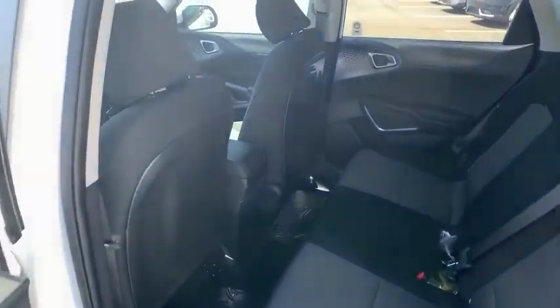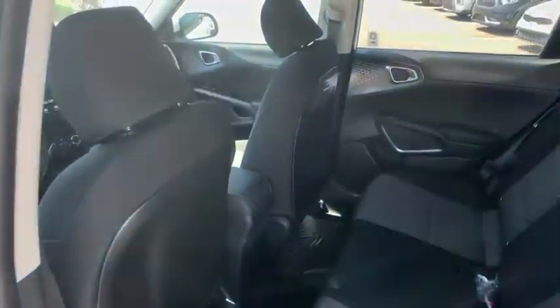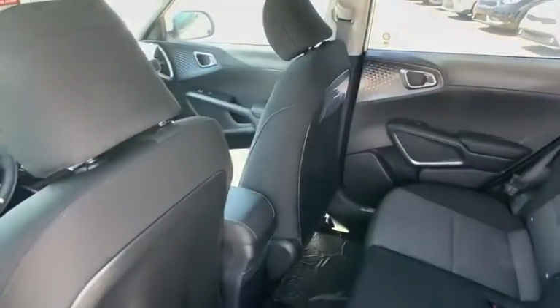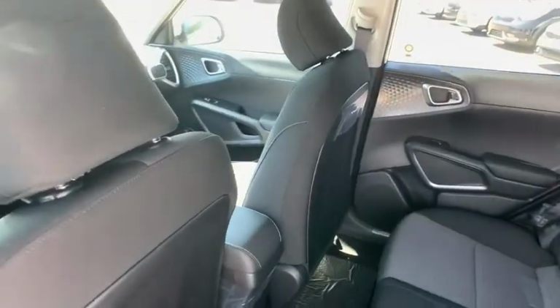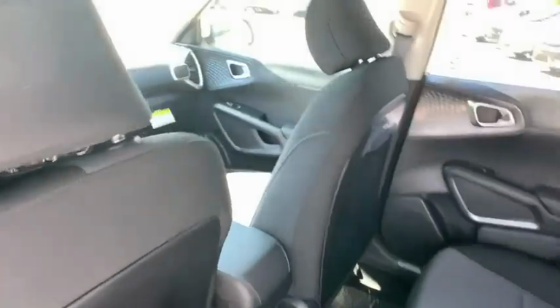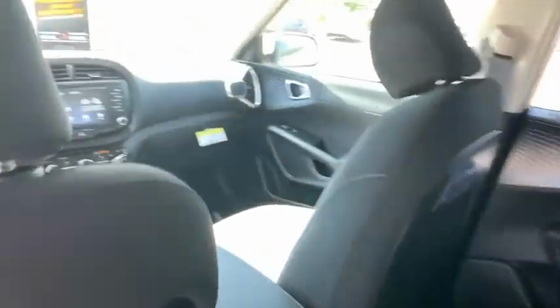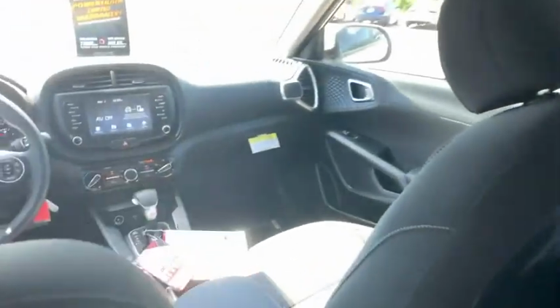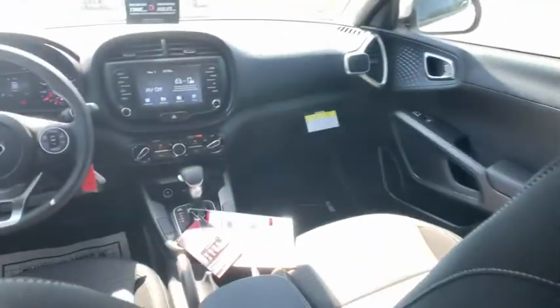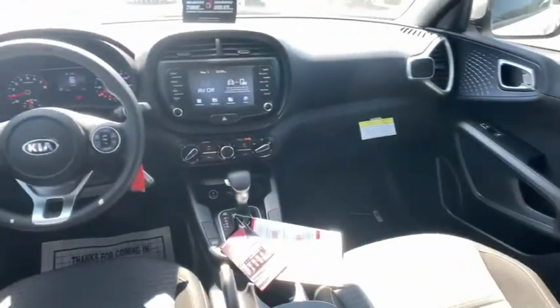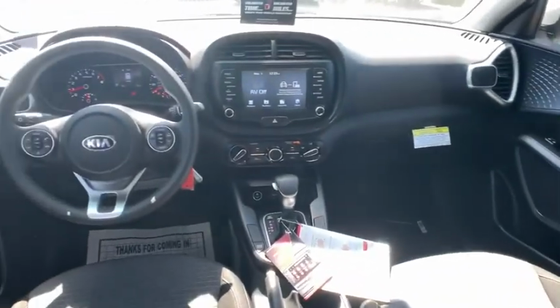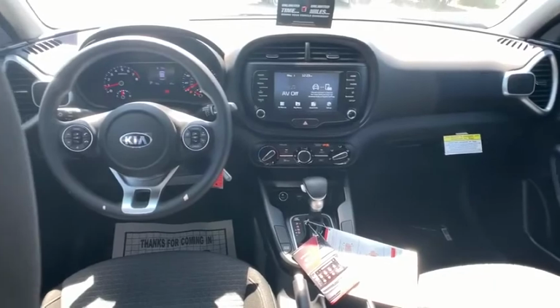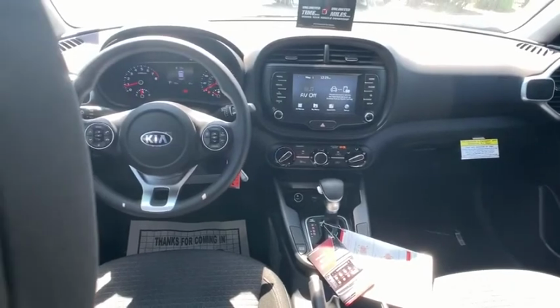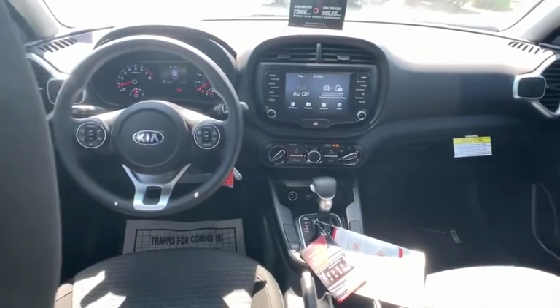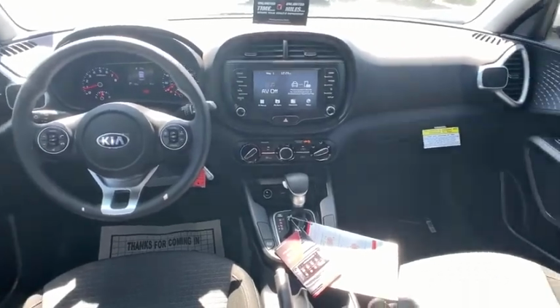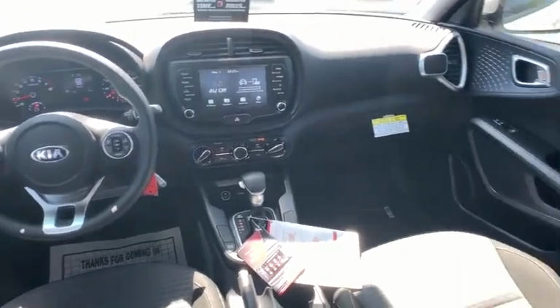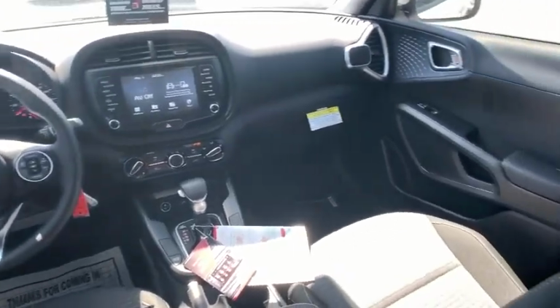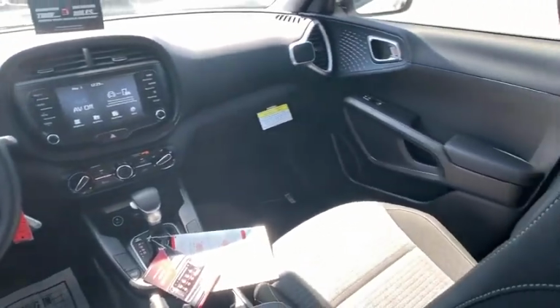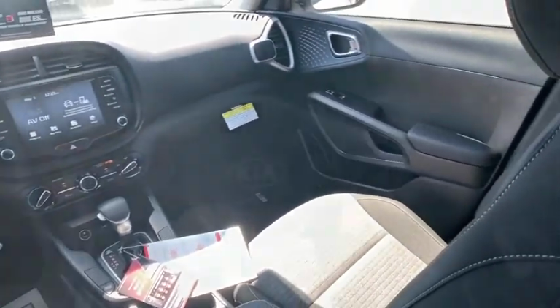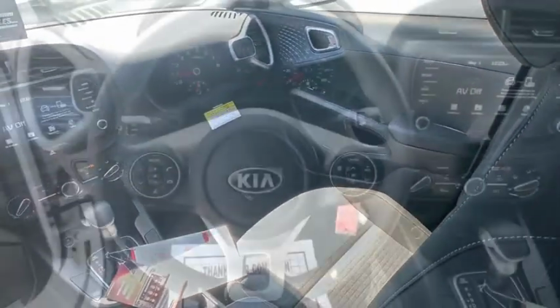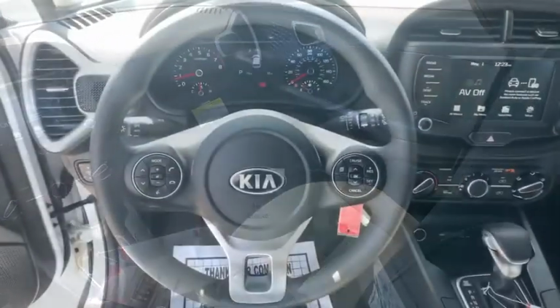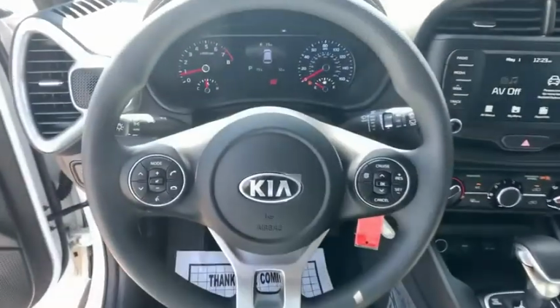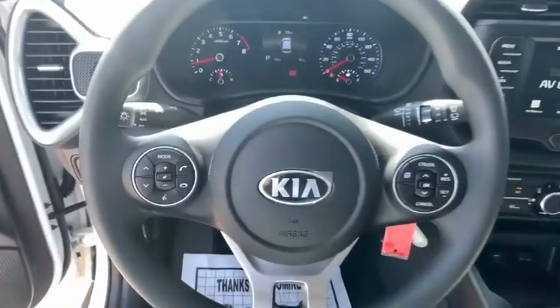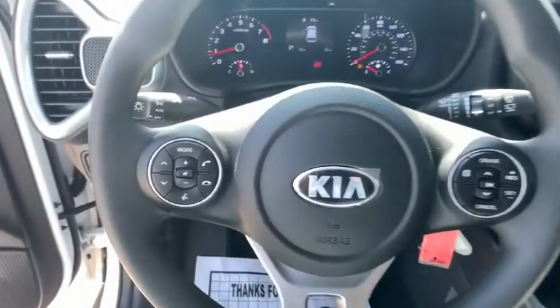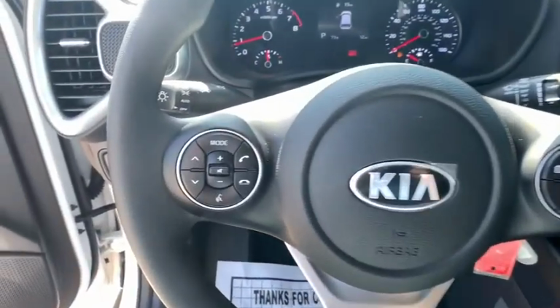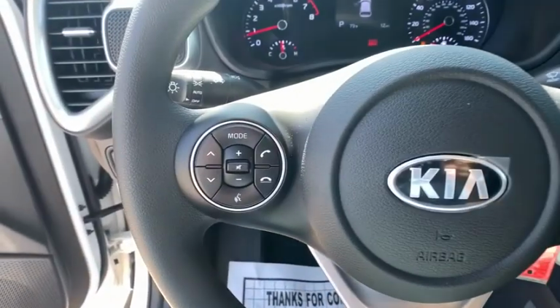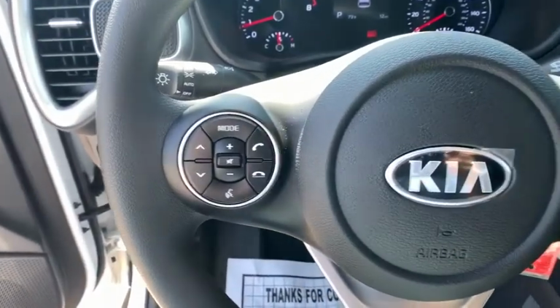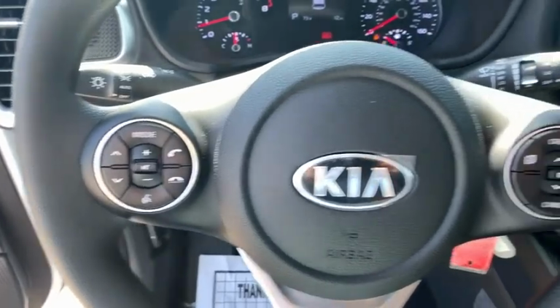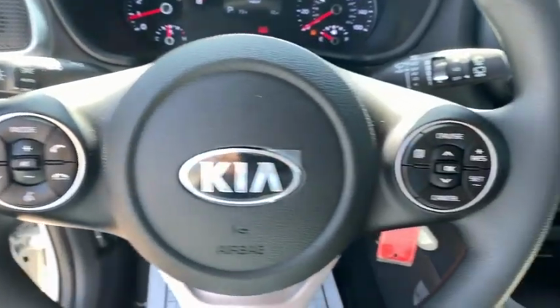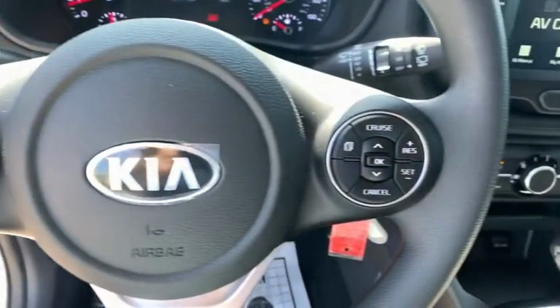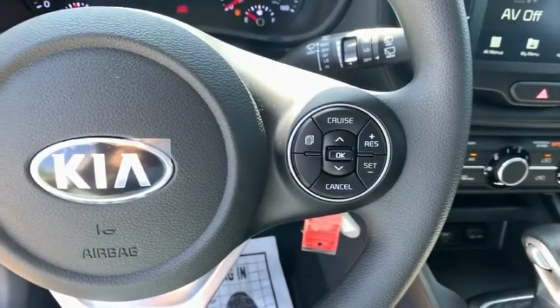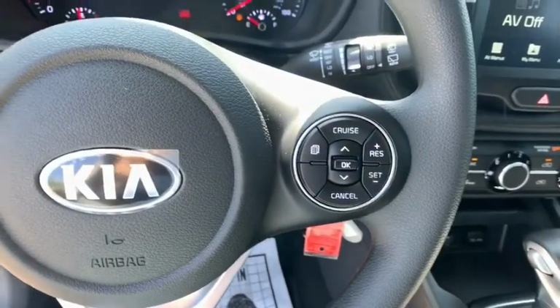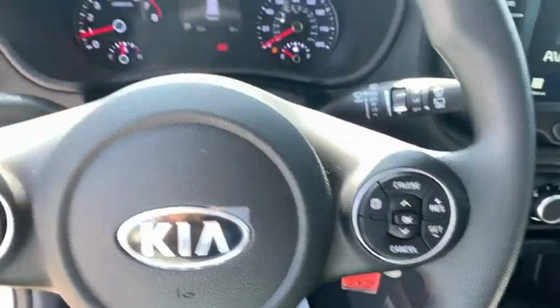Overhead console, carpeted floor mats, remote keyless entry, rear window wiper, cloth seat trim, driver vanity mirror, front reading lamps, tilt steering wheel, front bucket seats.